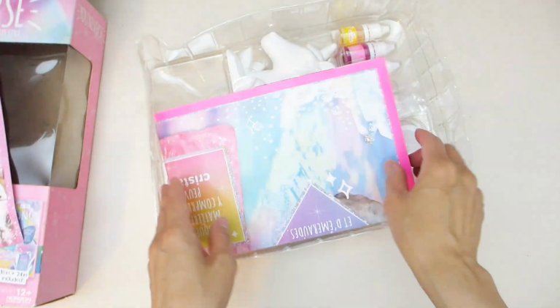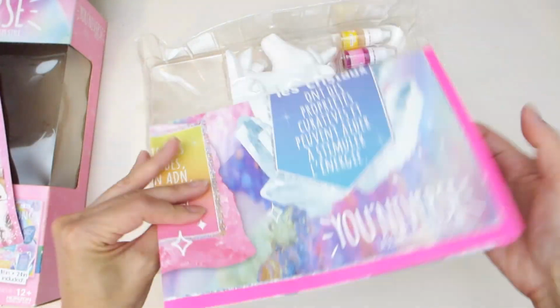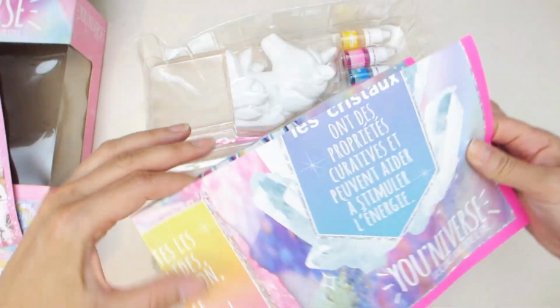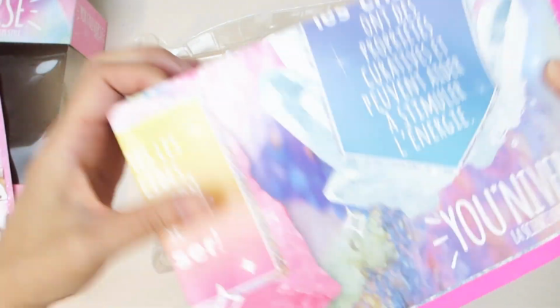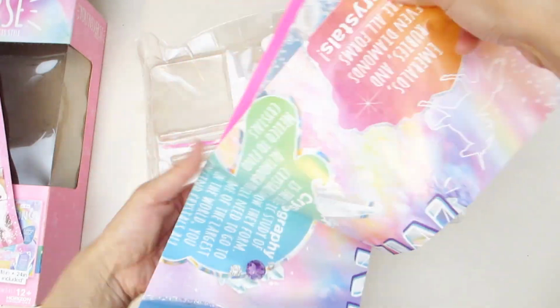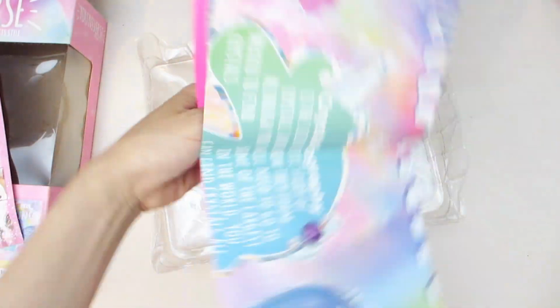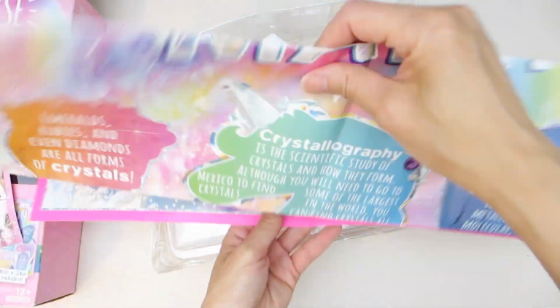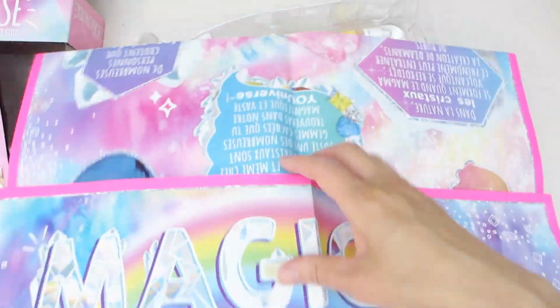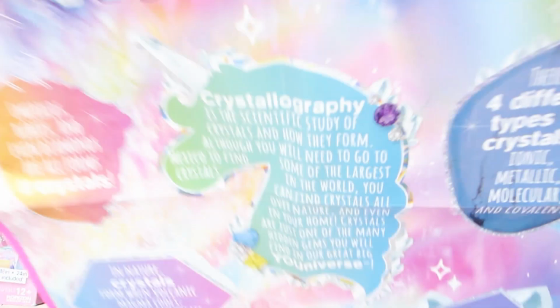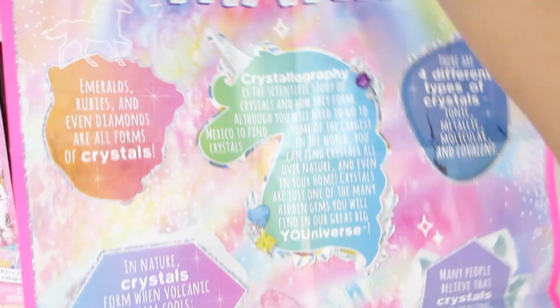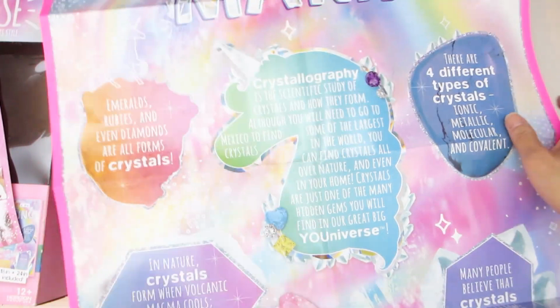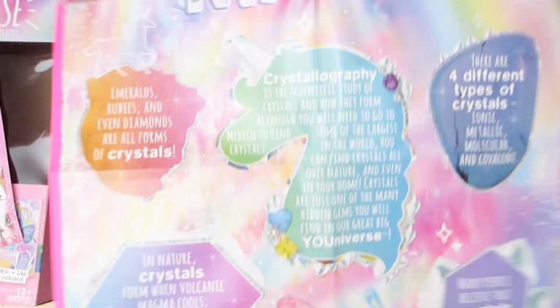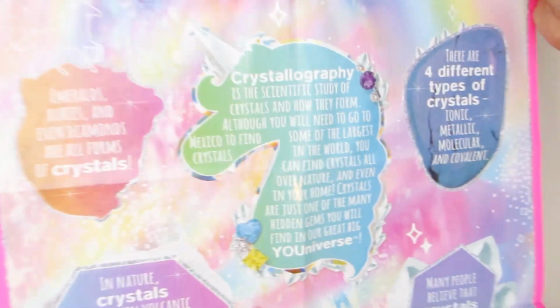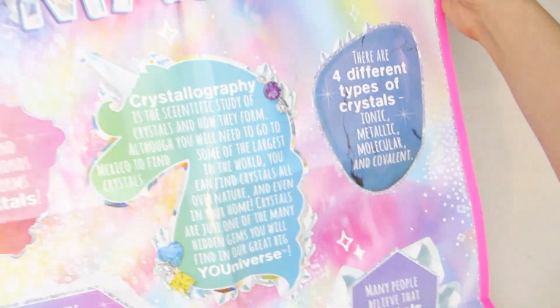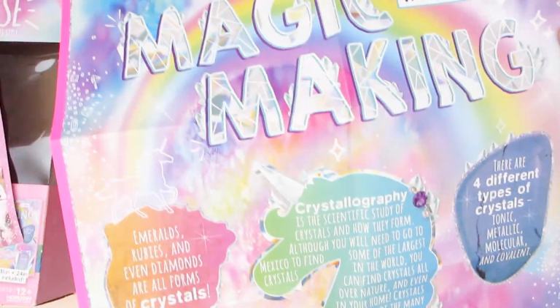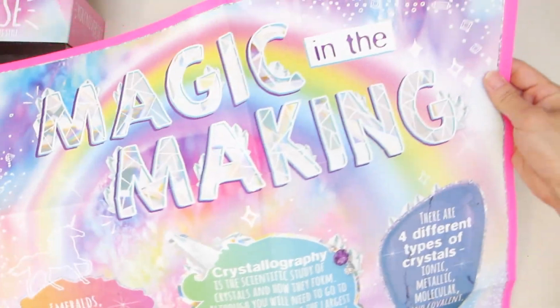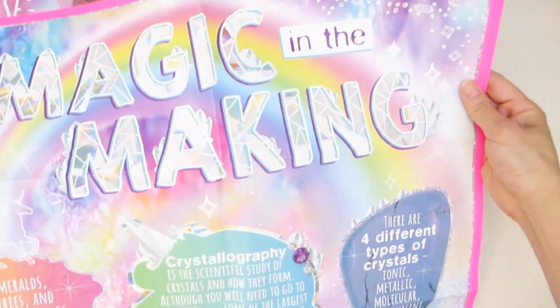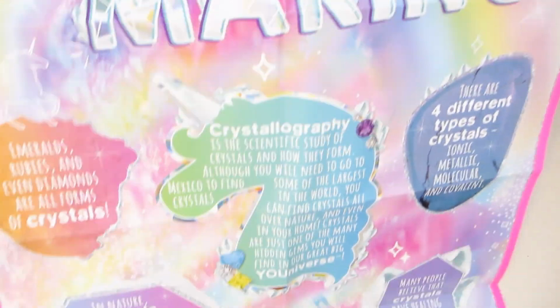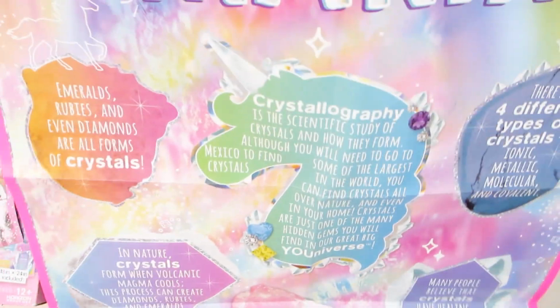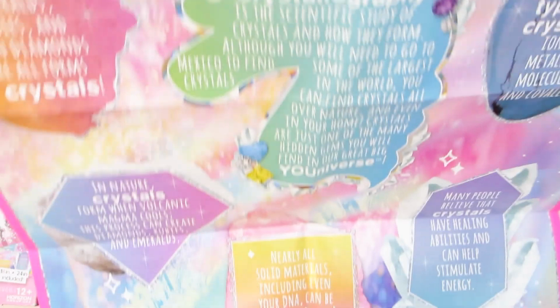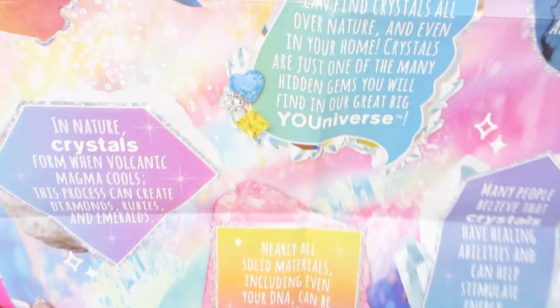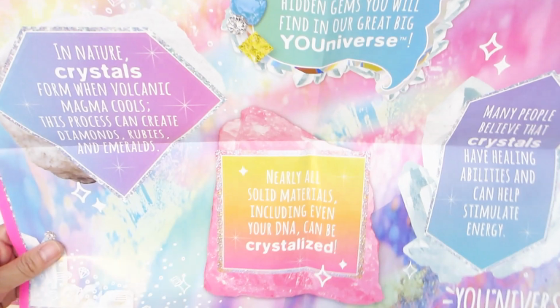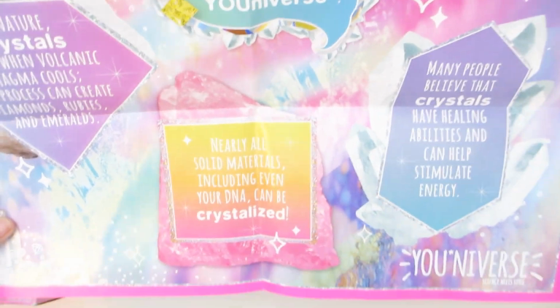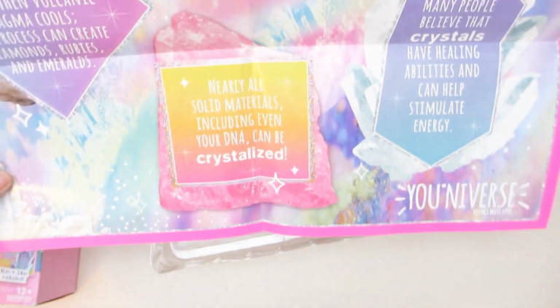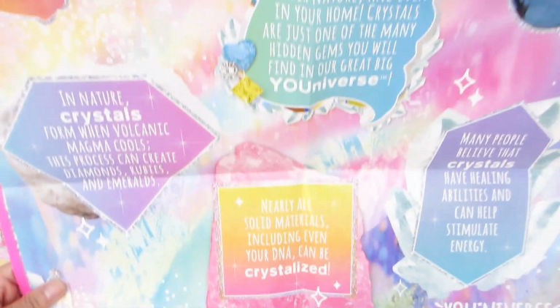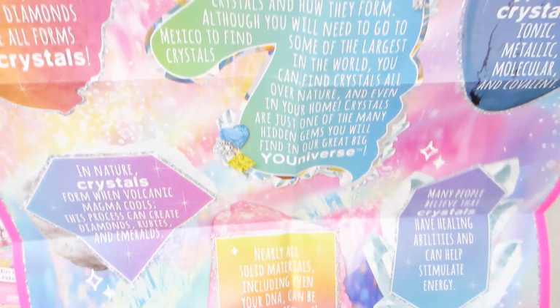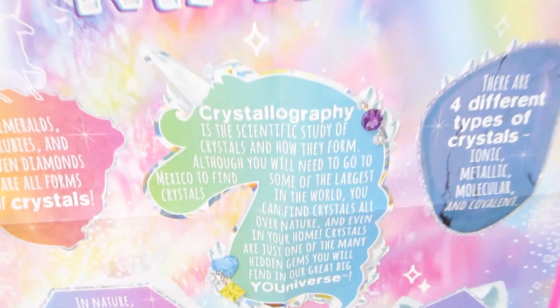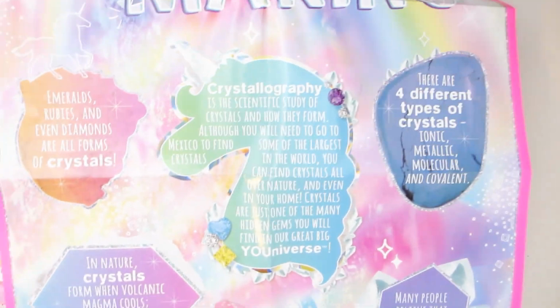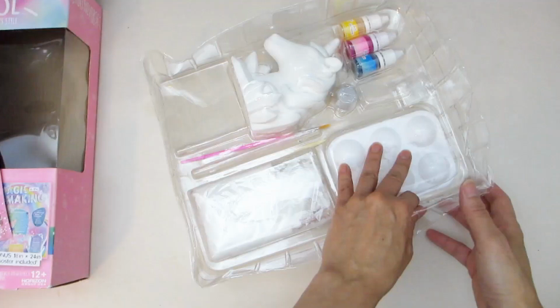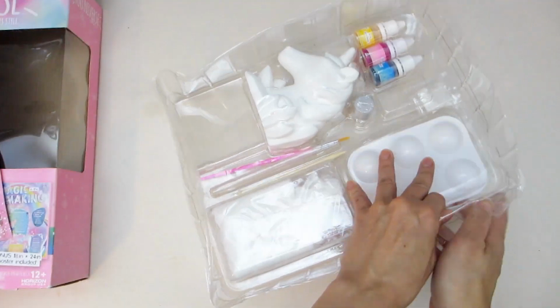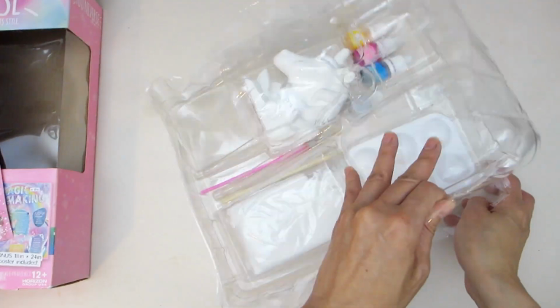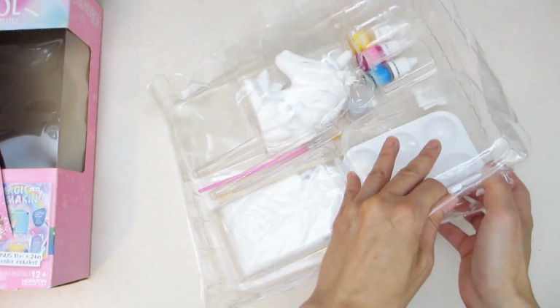Also included is this huge colorful 'Magic in the Making' poster that talks about the different types of crystals and a description of crystallography. This poster measures 18 inches by 24 inches, so it's a very good size.